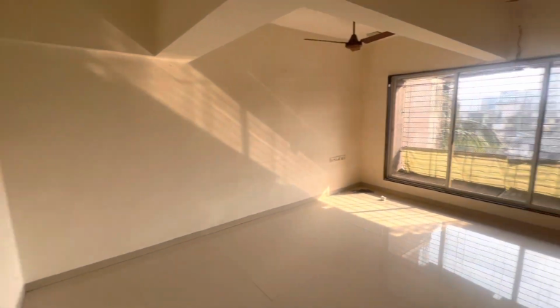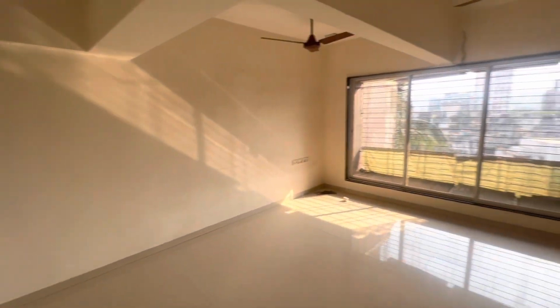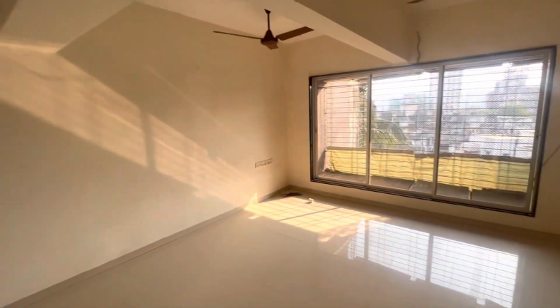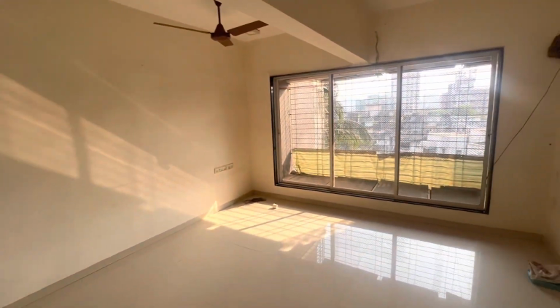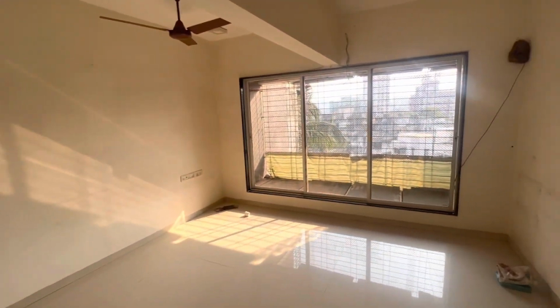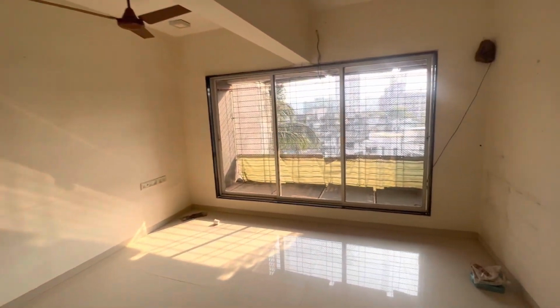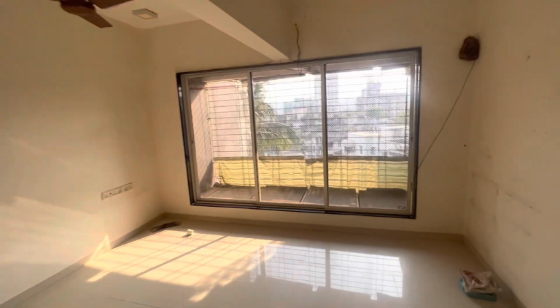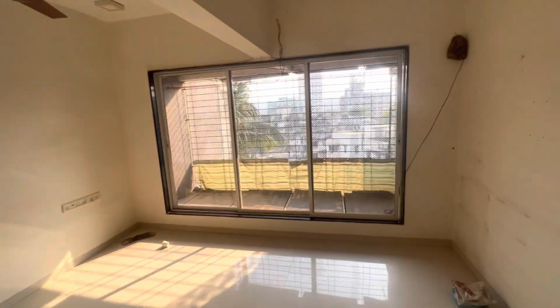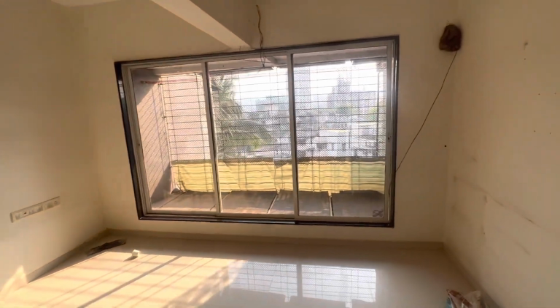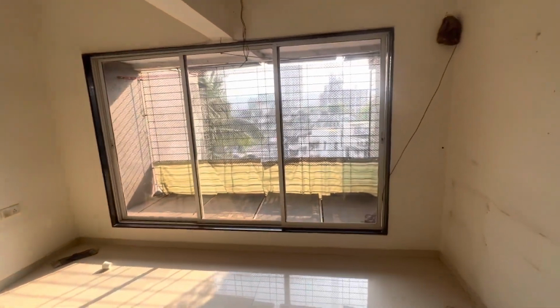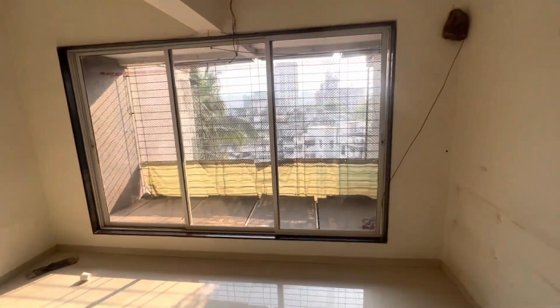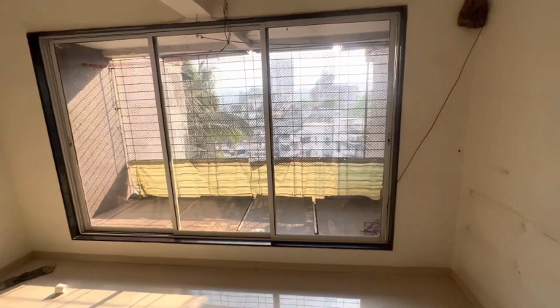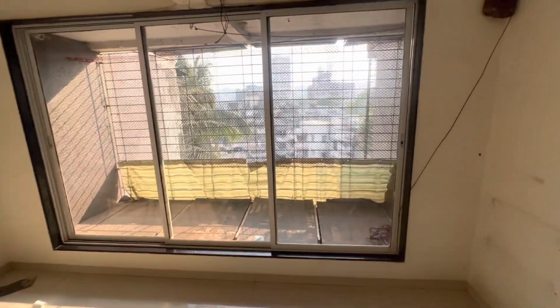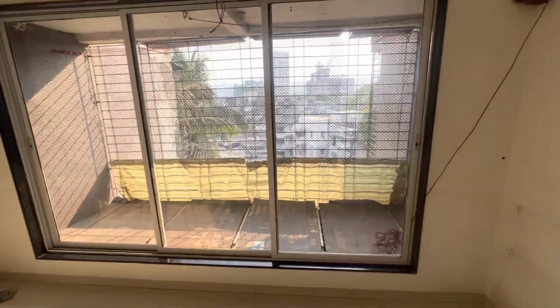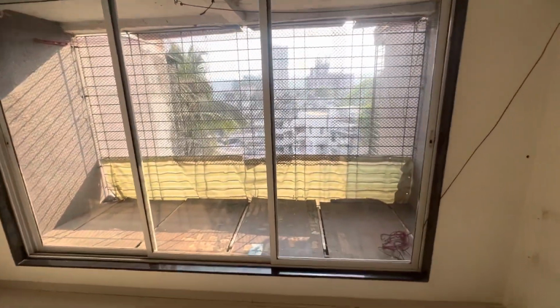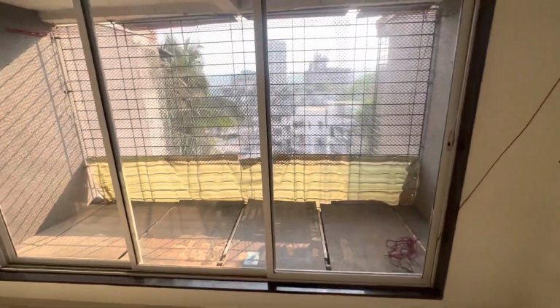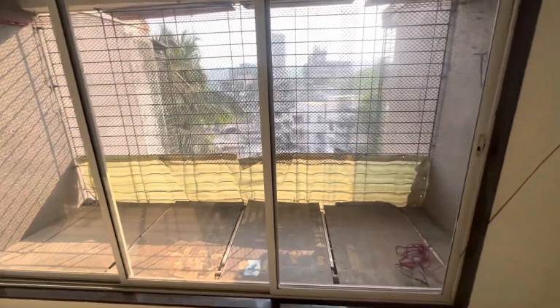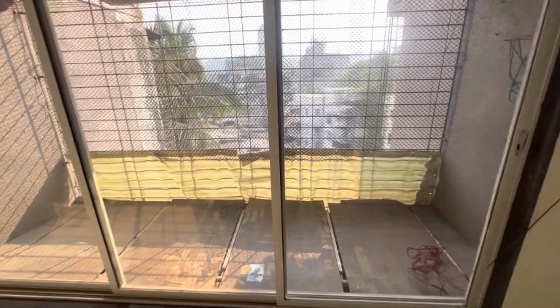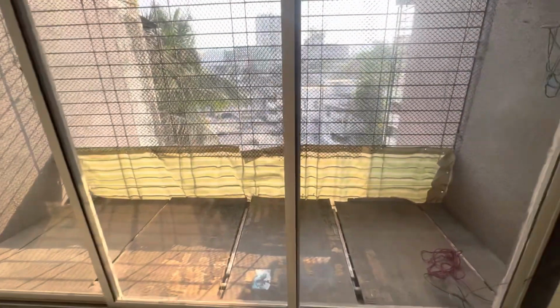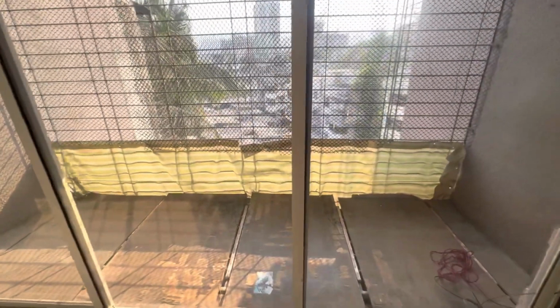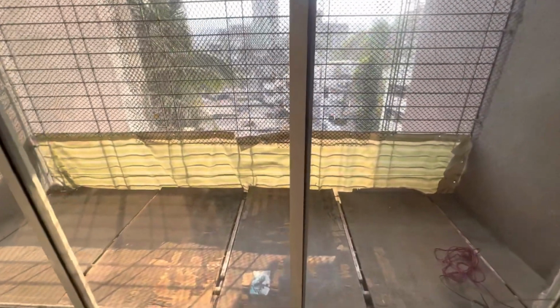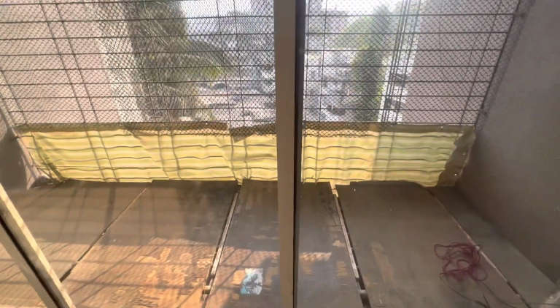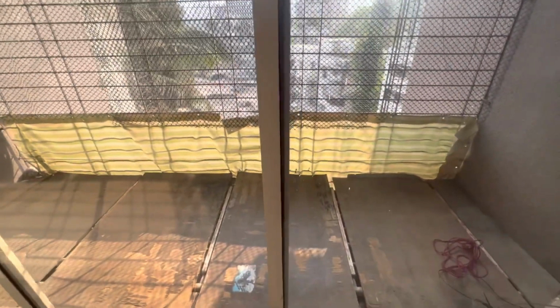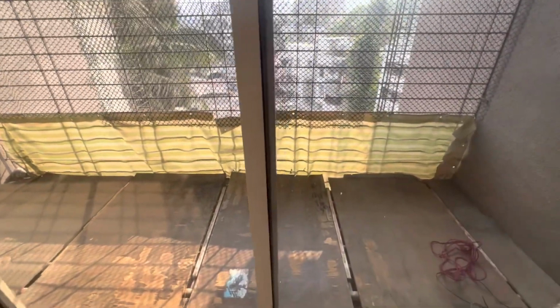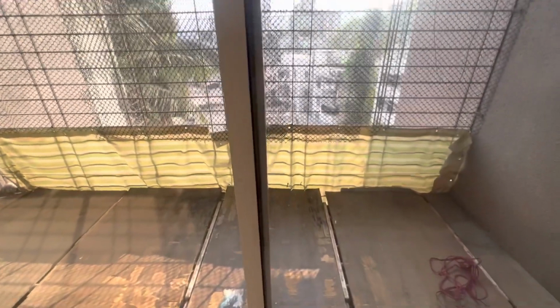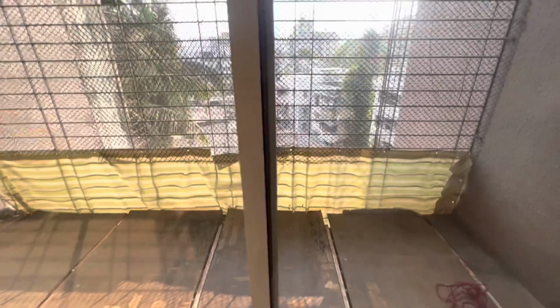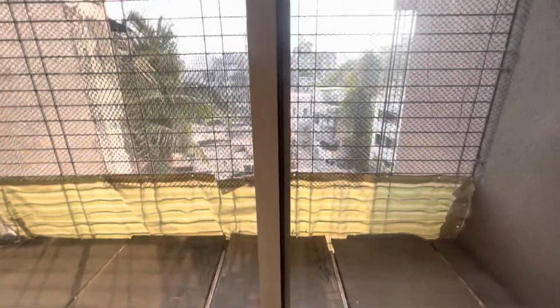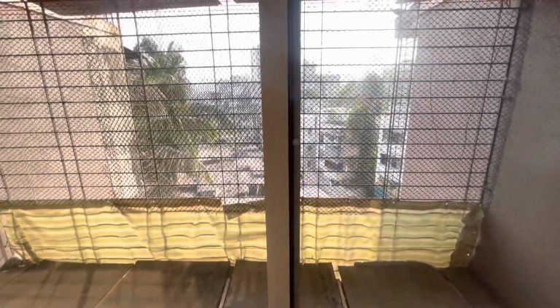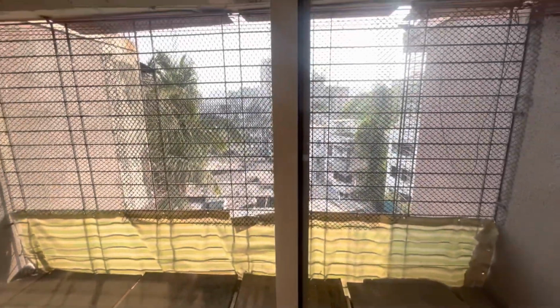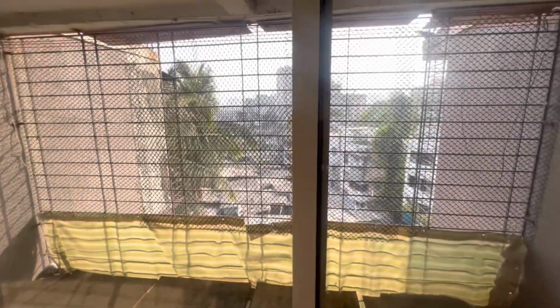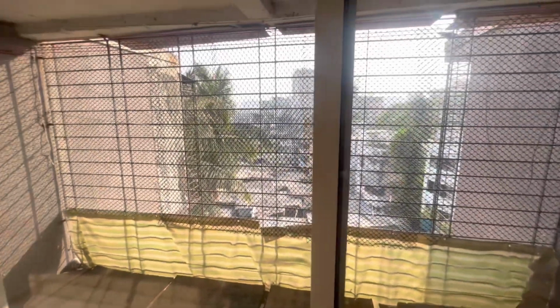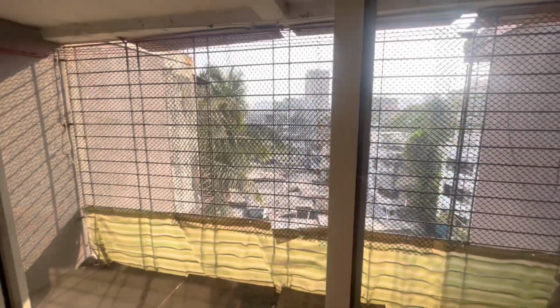This is the flat which comes with a decent chajah — not a balcony, but you can sit here just in case if you want.